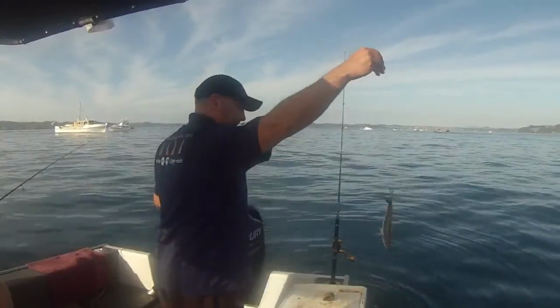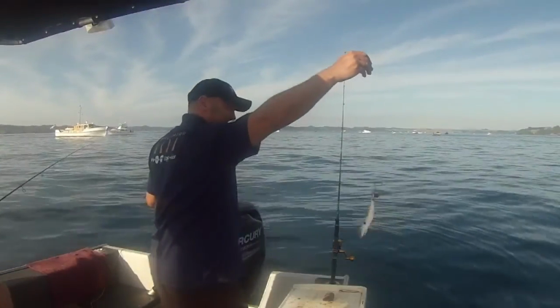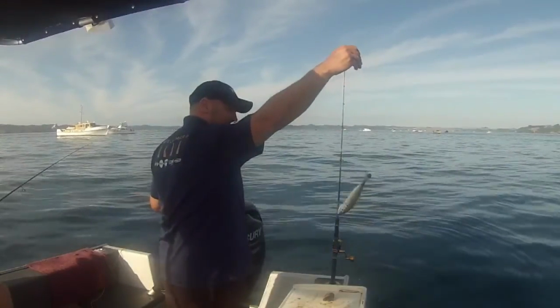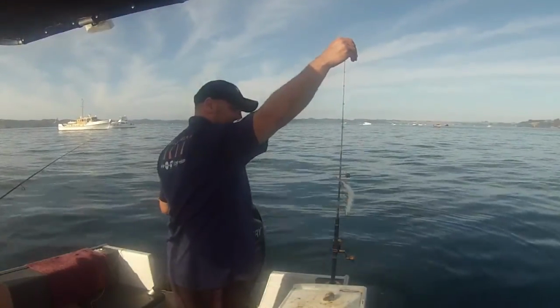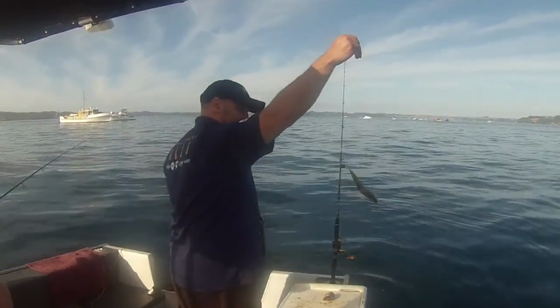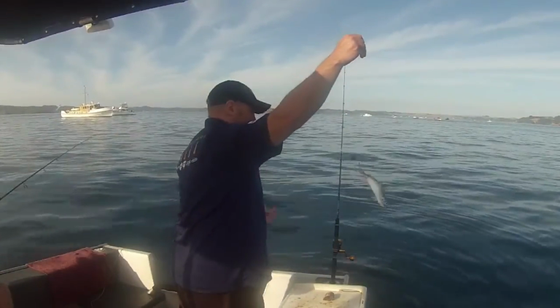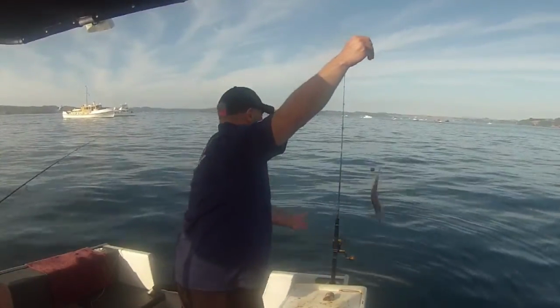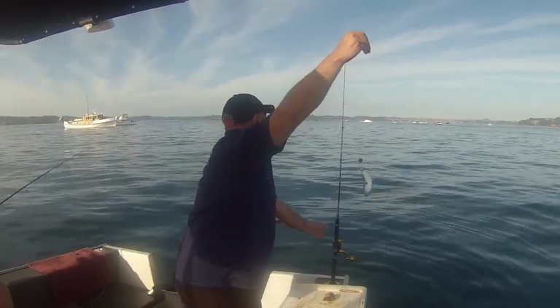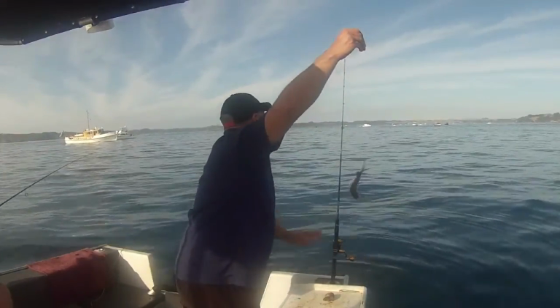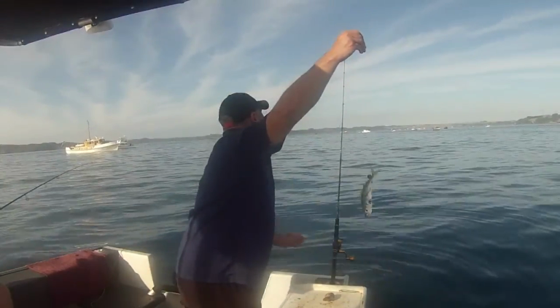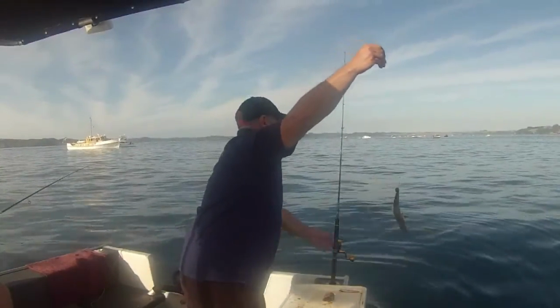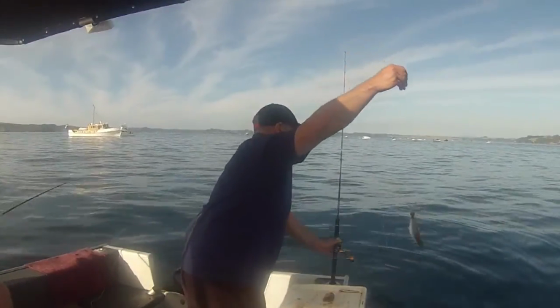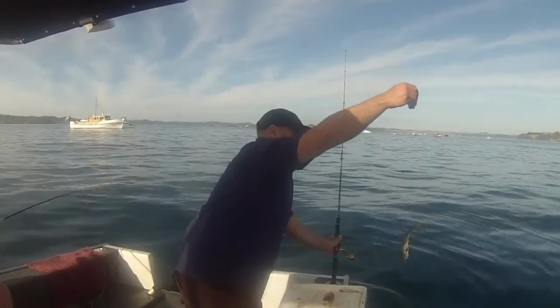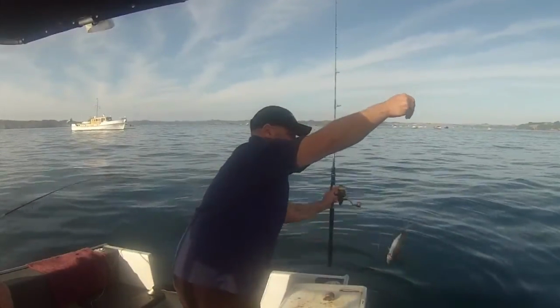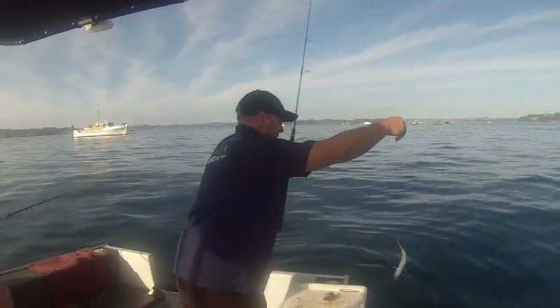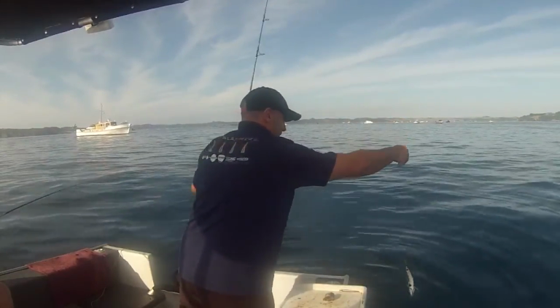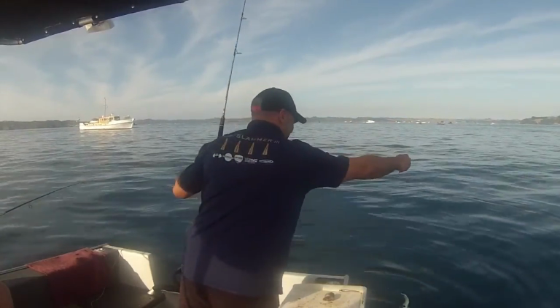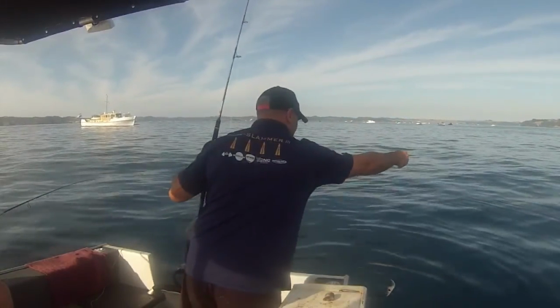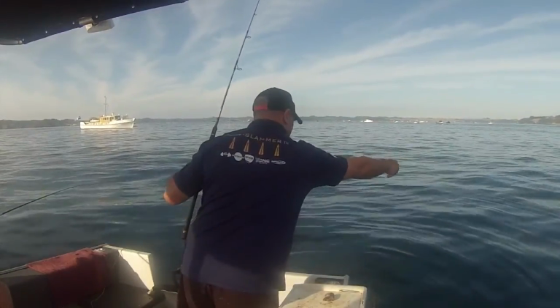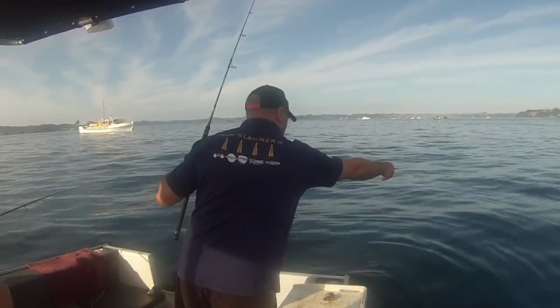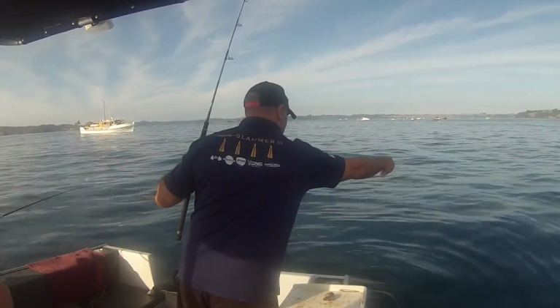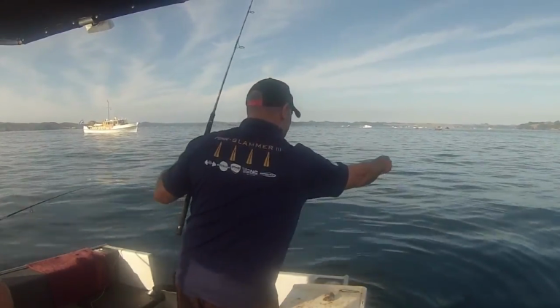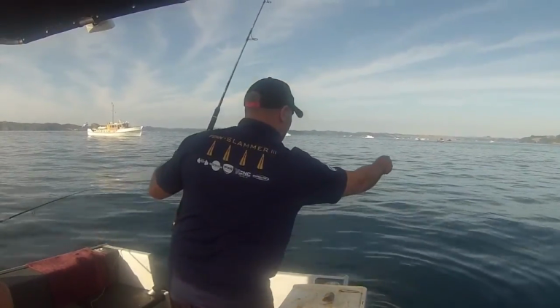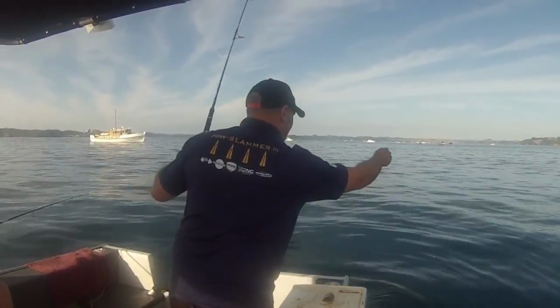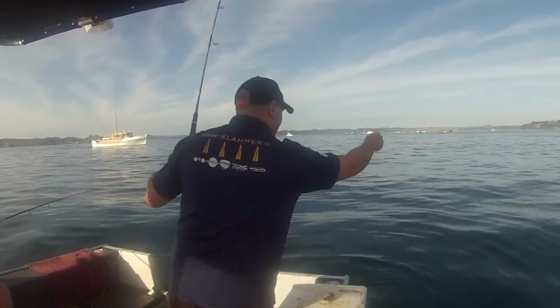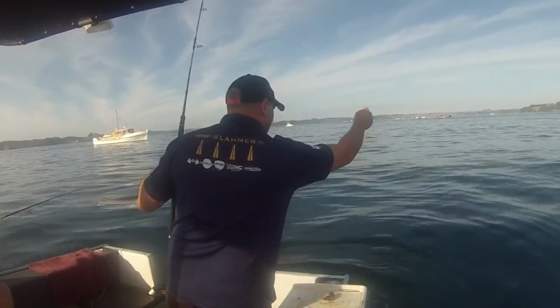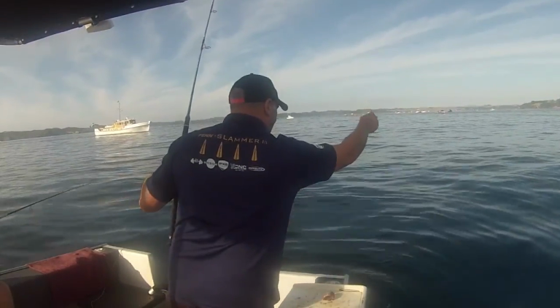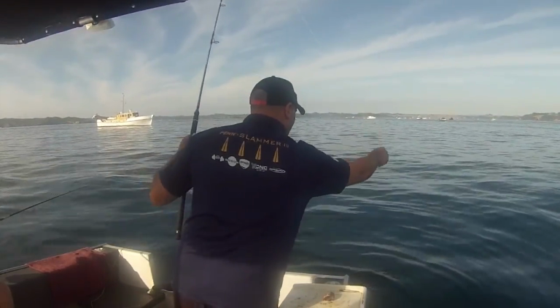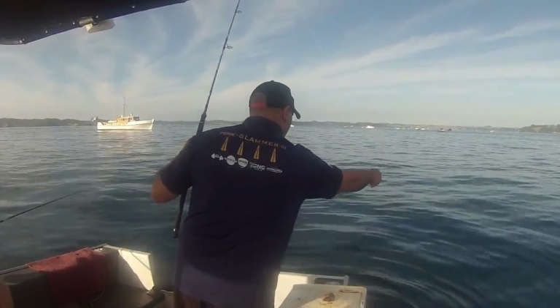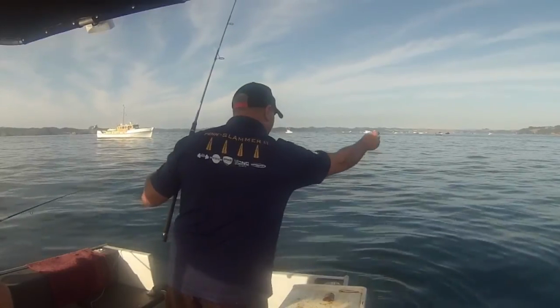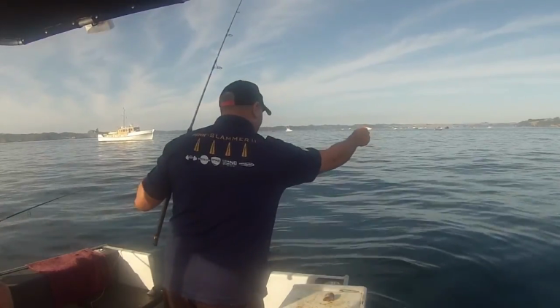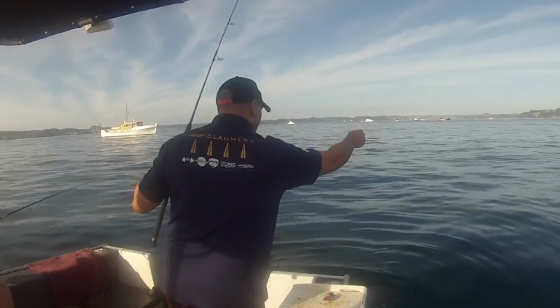How I like to bait my fresh mack is thread it through the tail, right through, halfway up the body, and put the hook back through and out the back of the wings.